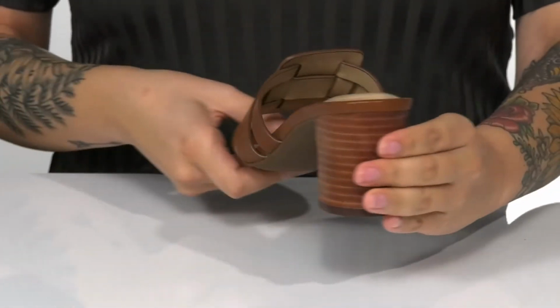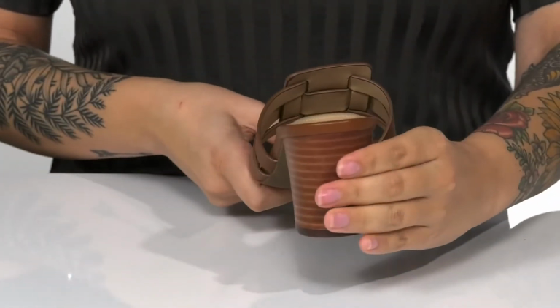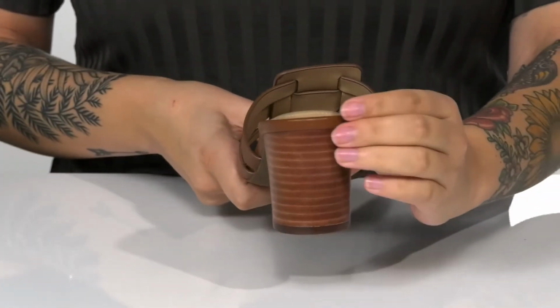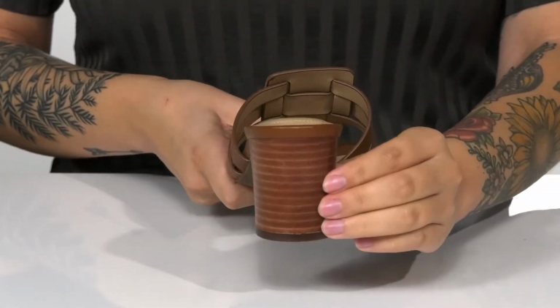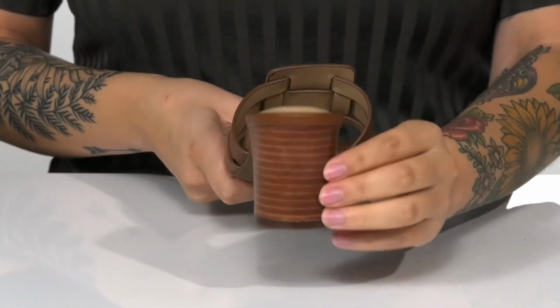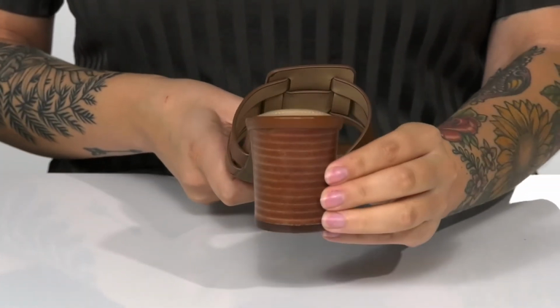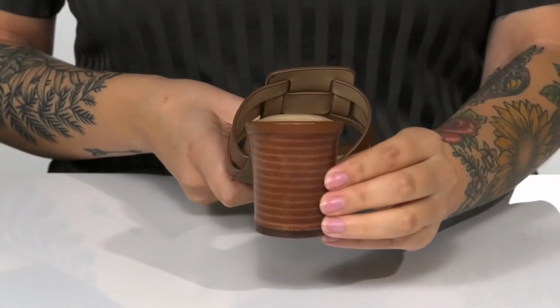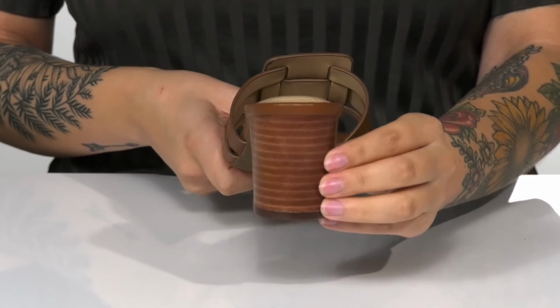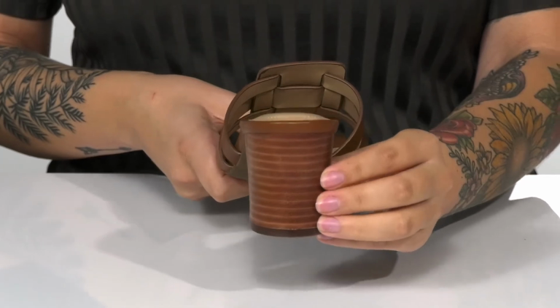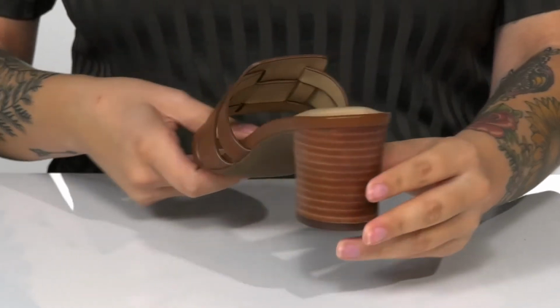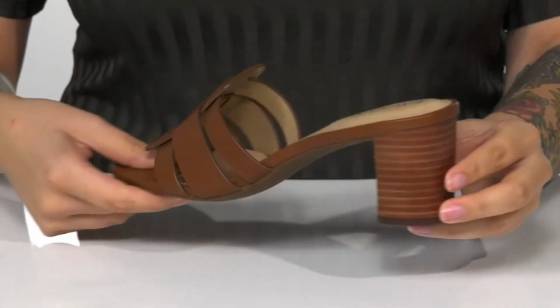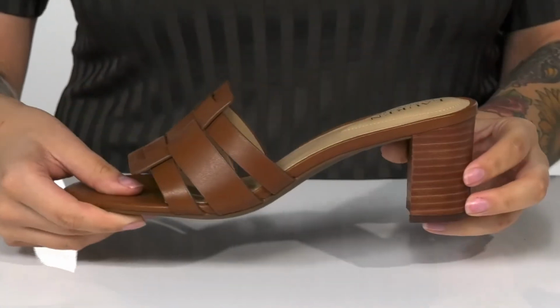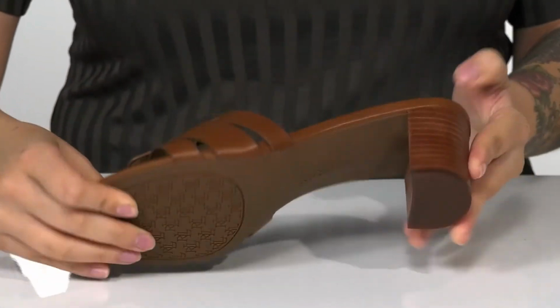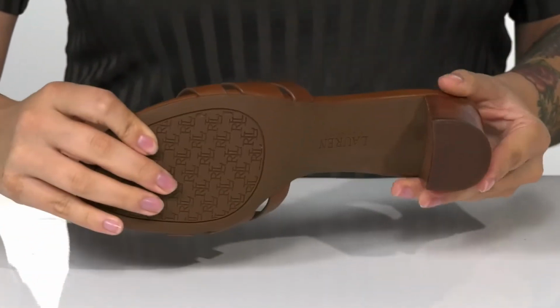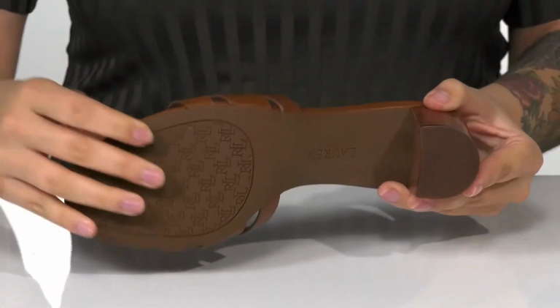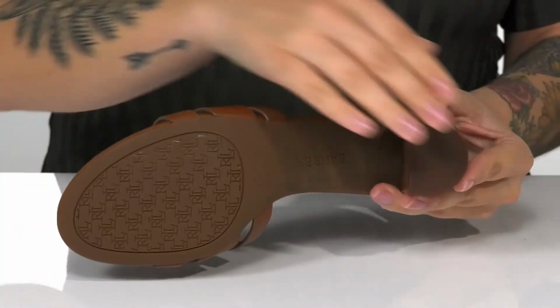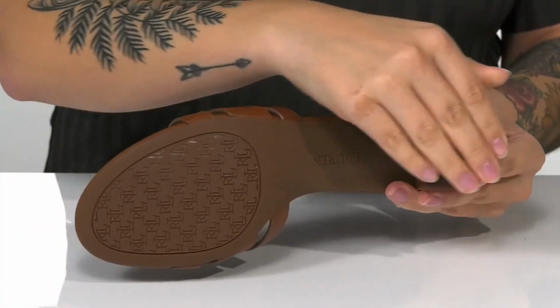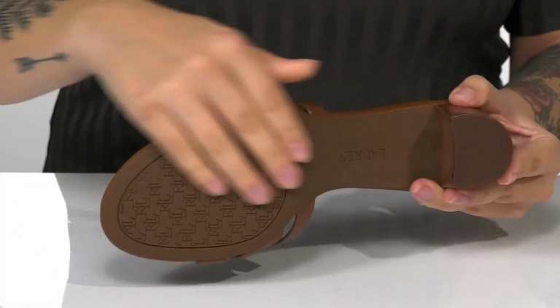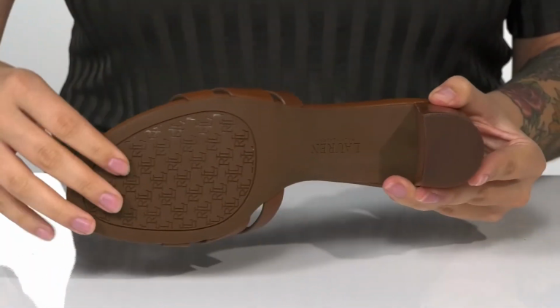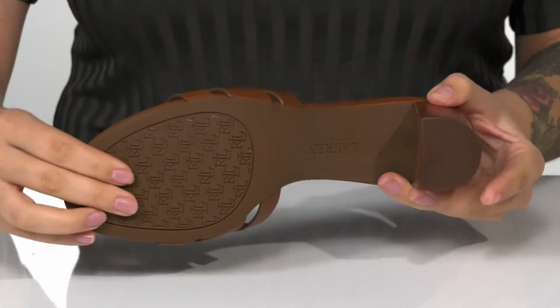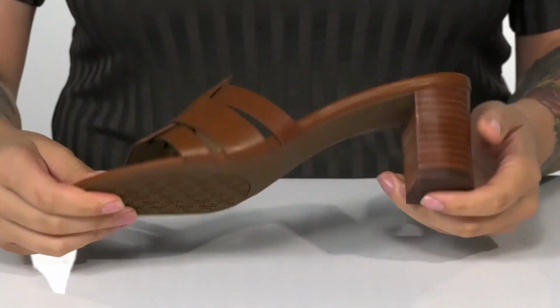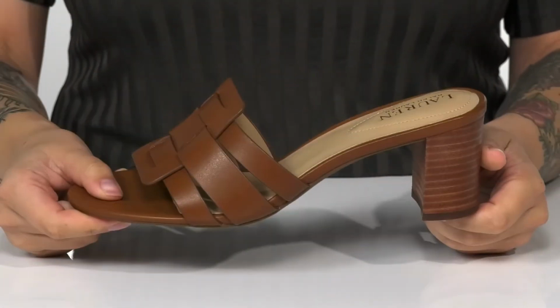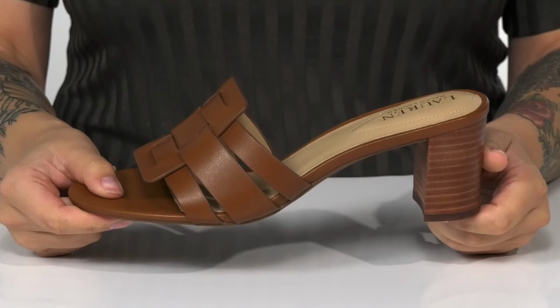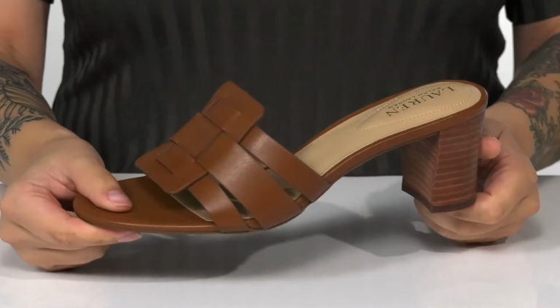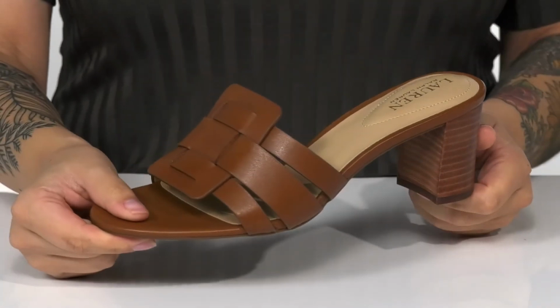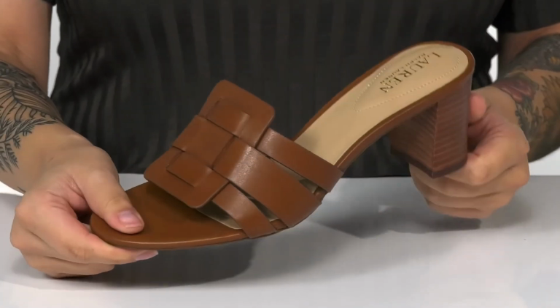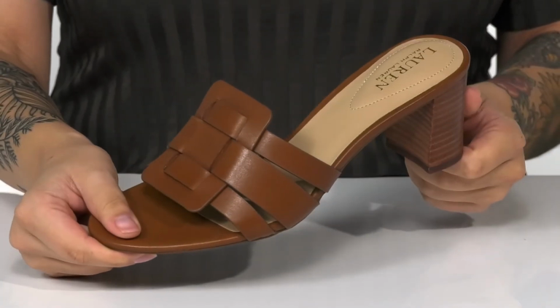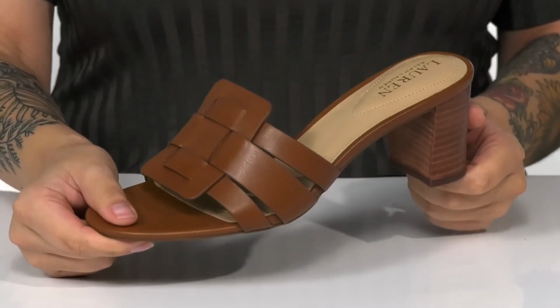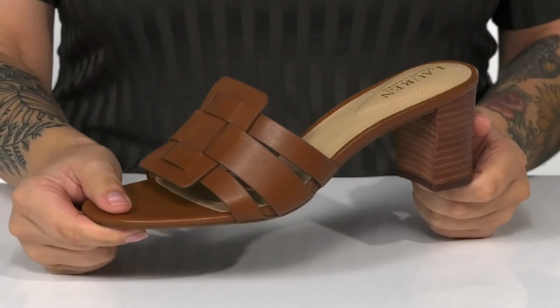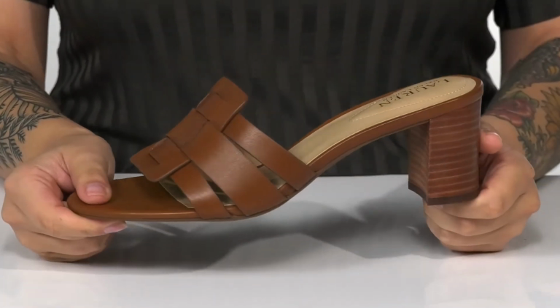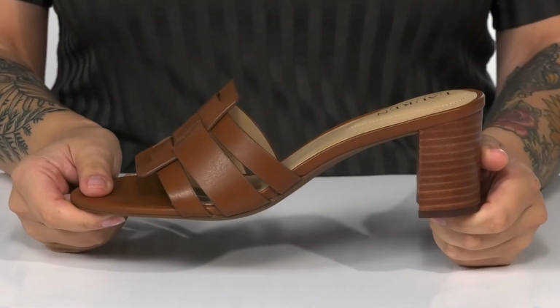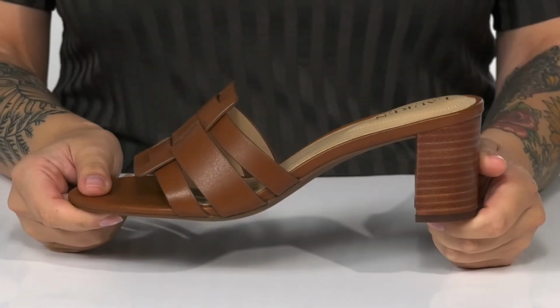At the back is a stacked heel that's going to boost you up around two and a half inches. Underneath there is a lightly textured outsole for traction, and I think these would look so great paired with a fitted skirt.